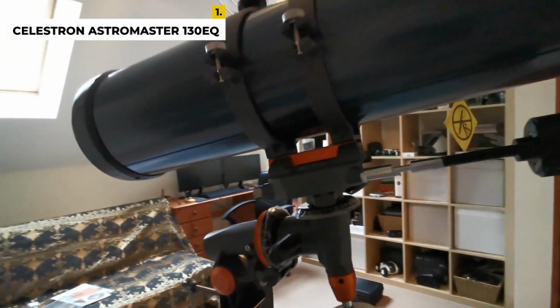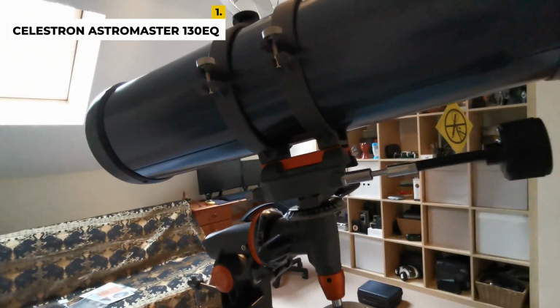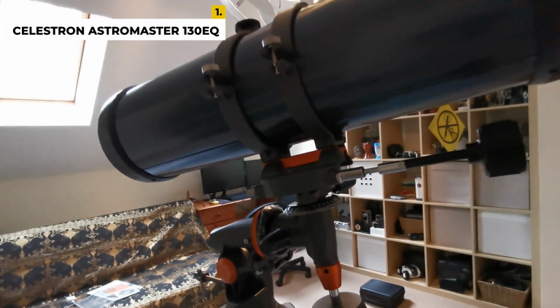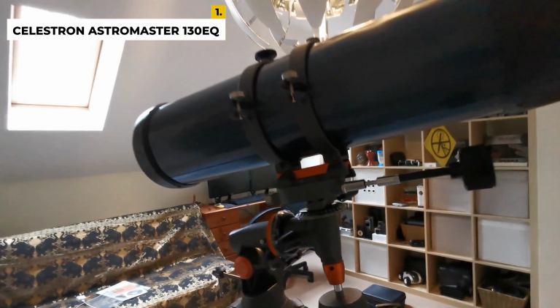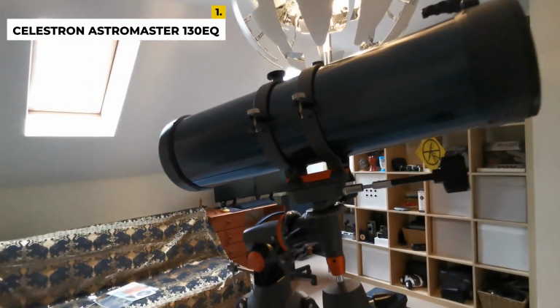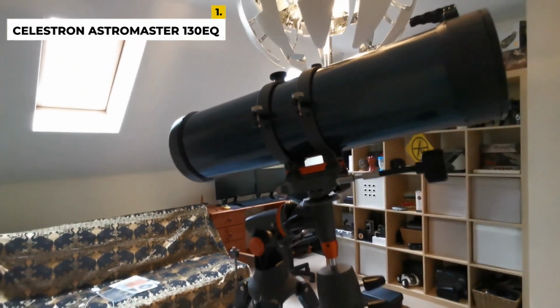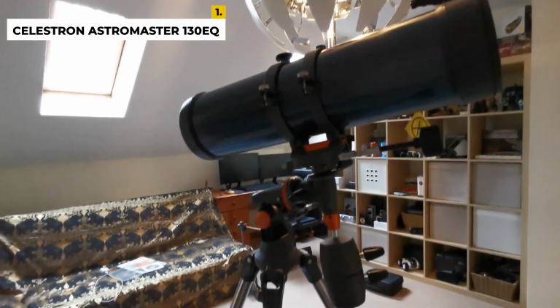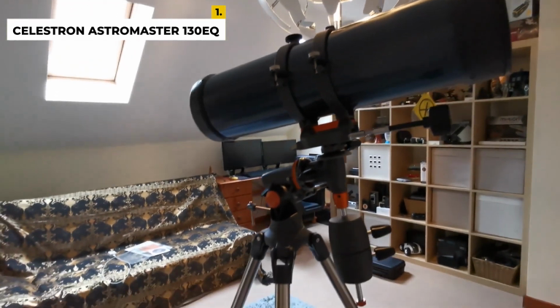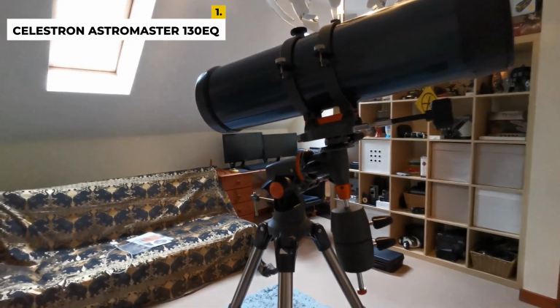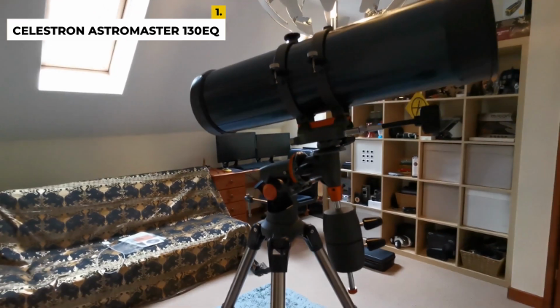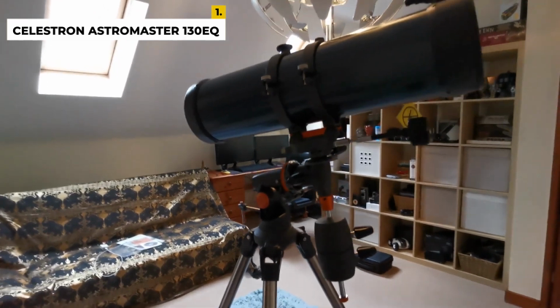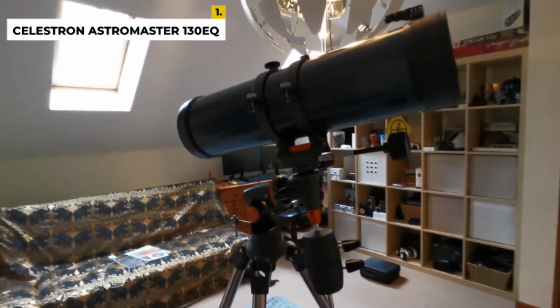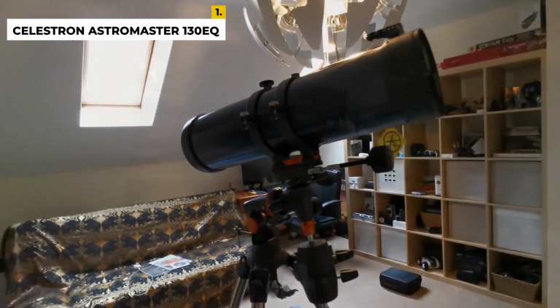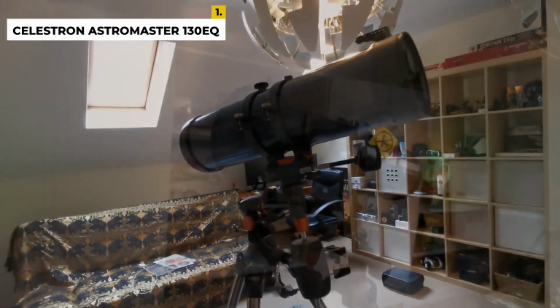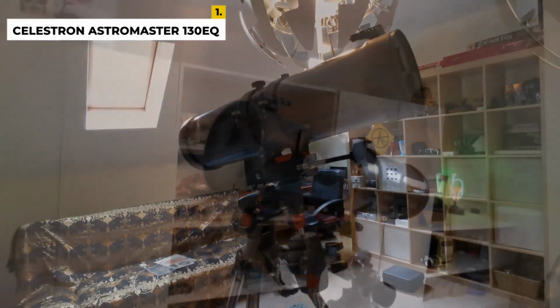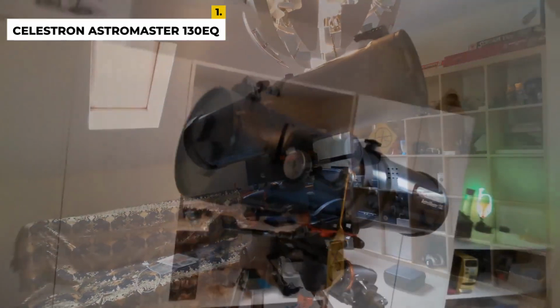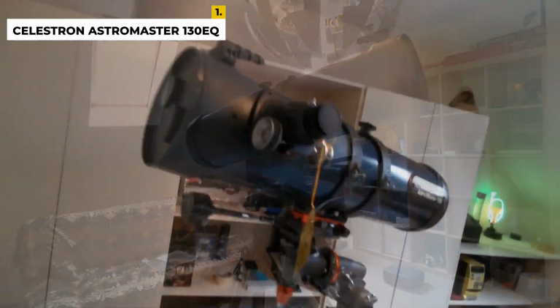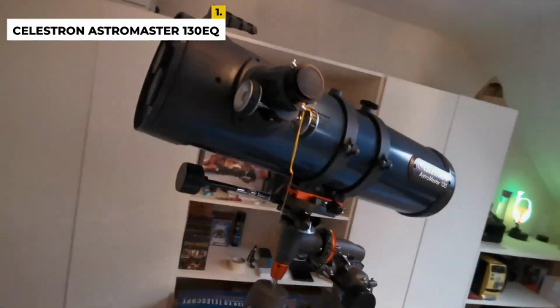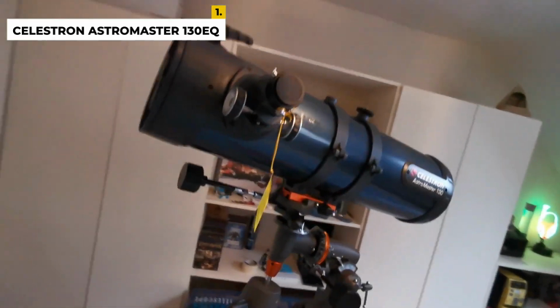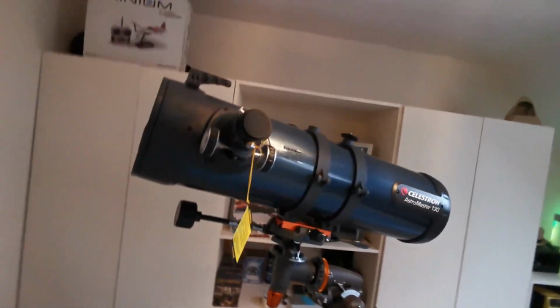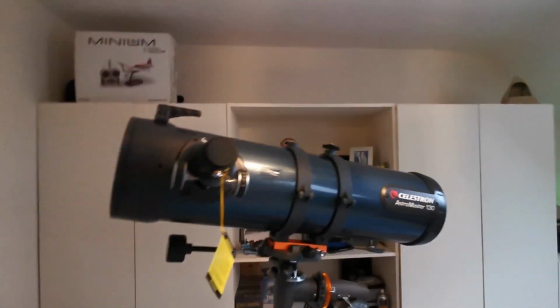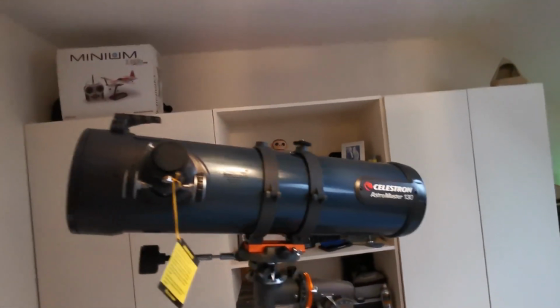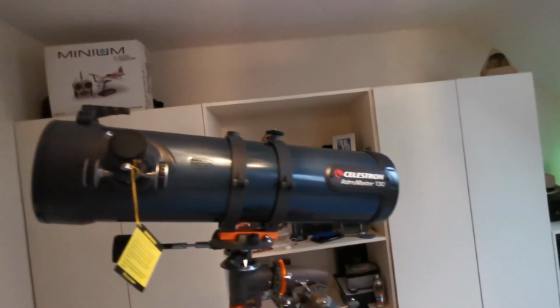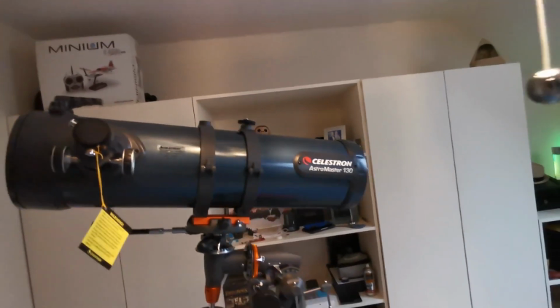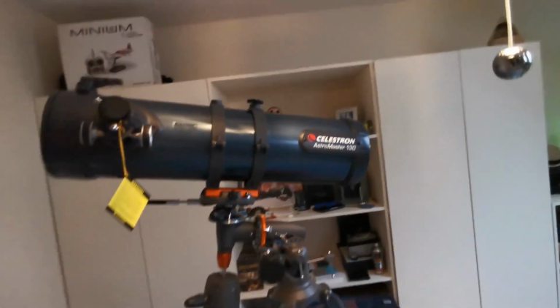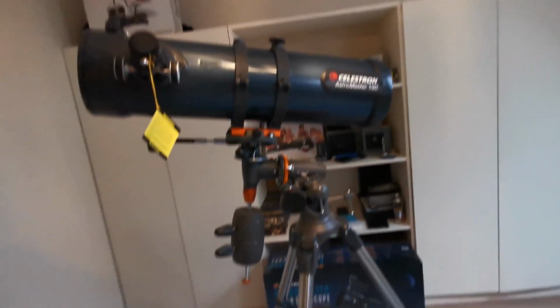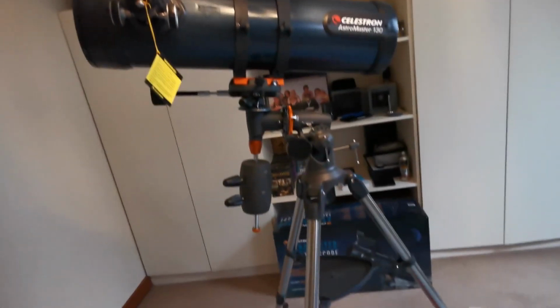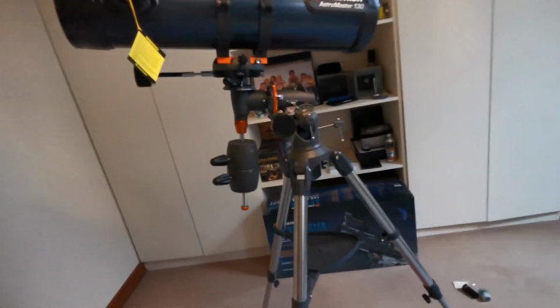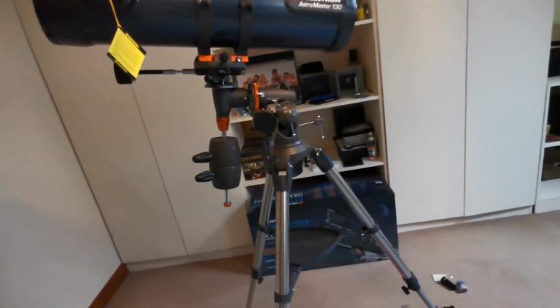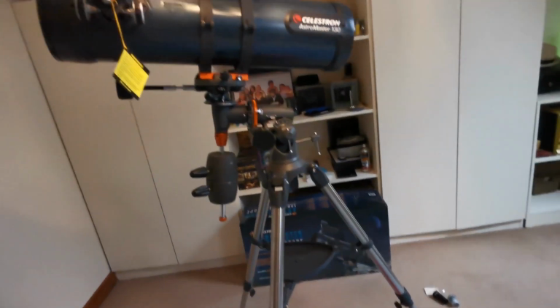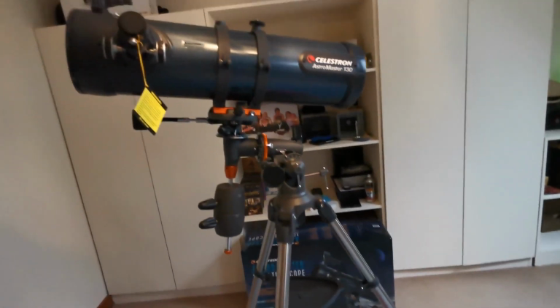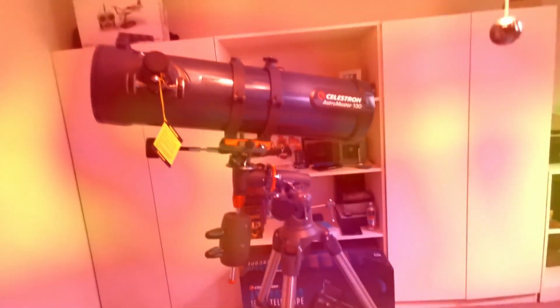The advantages are that it has a large aperture with a motor-driven equatorial mount and is good for long exposure astrophotography, whereas the disadvantage is that it is quite complex to set up.